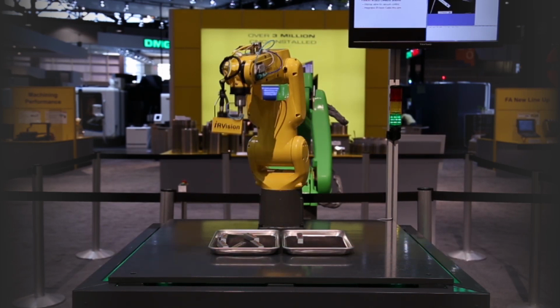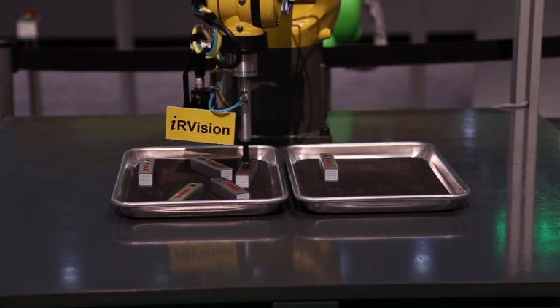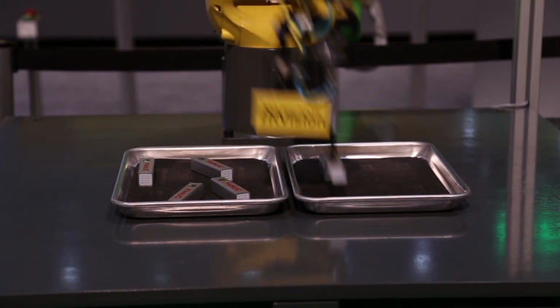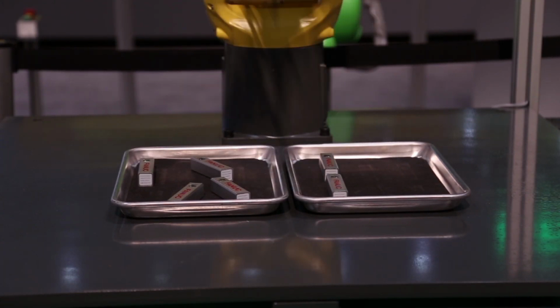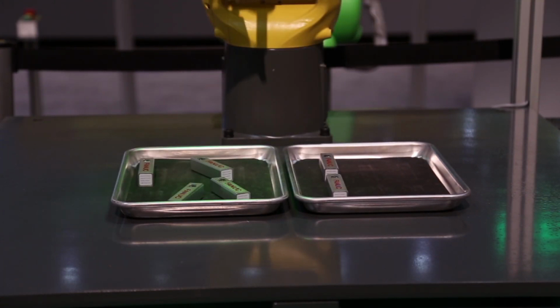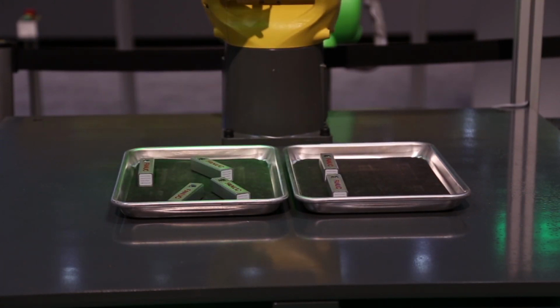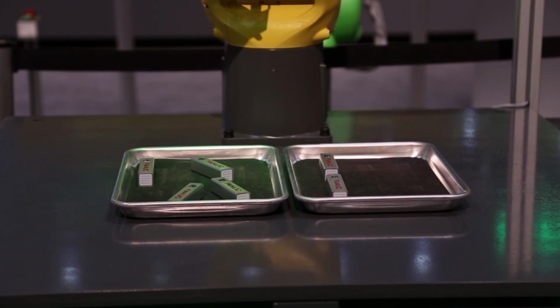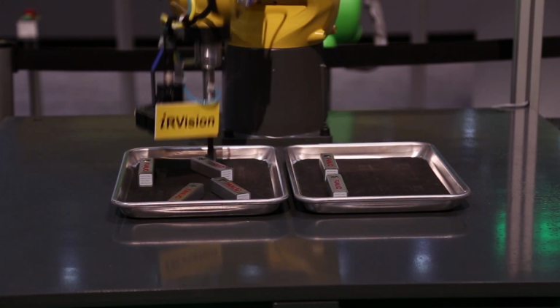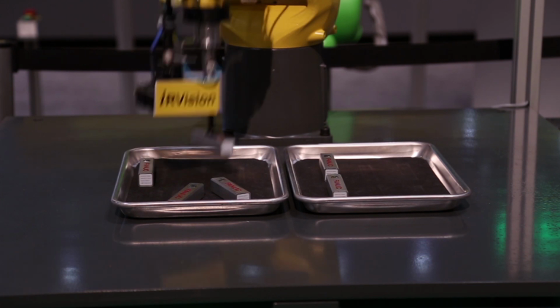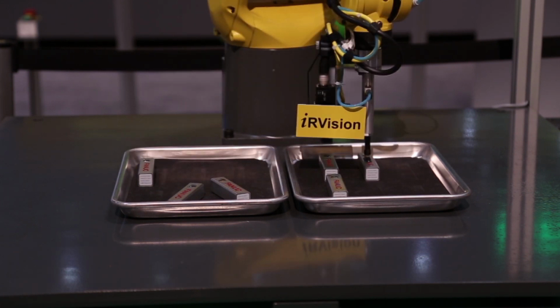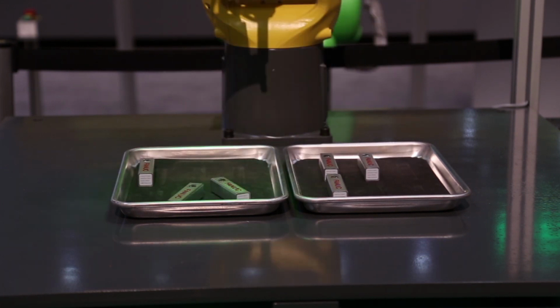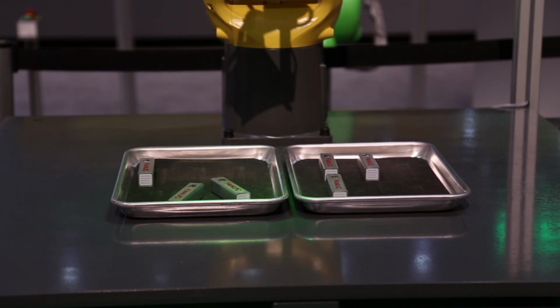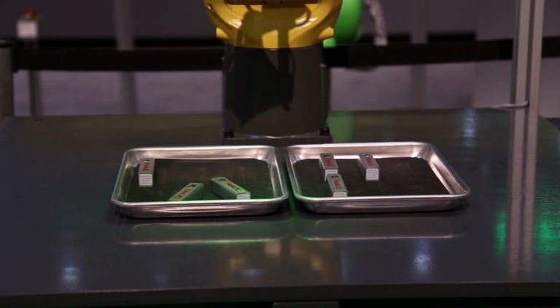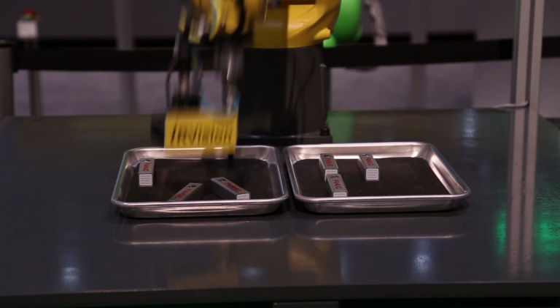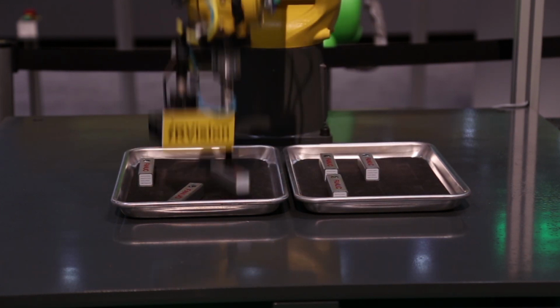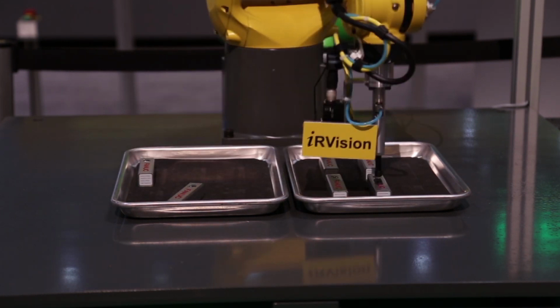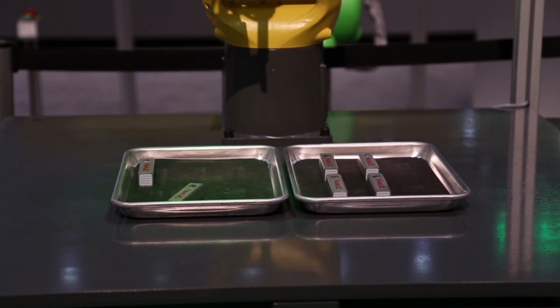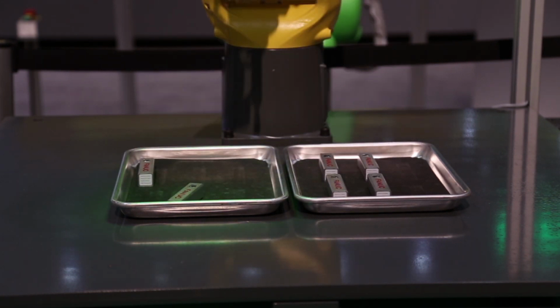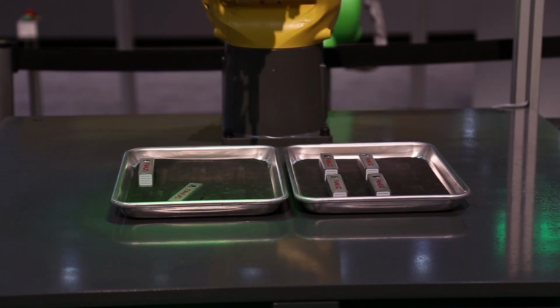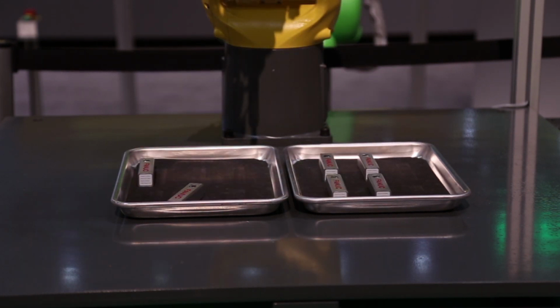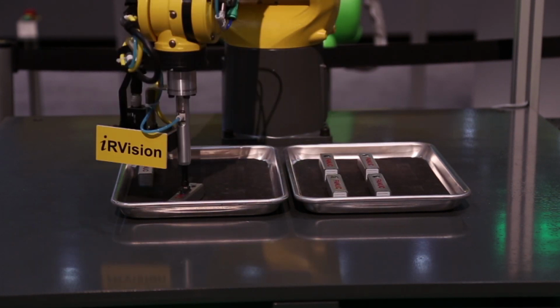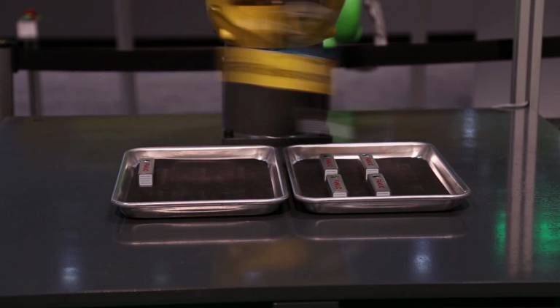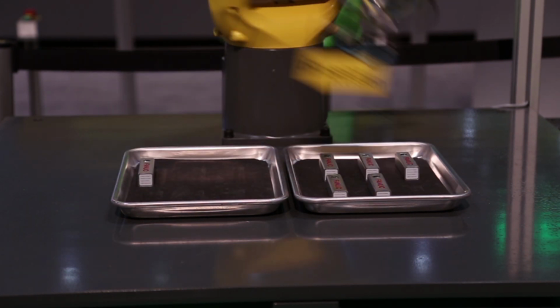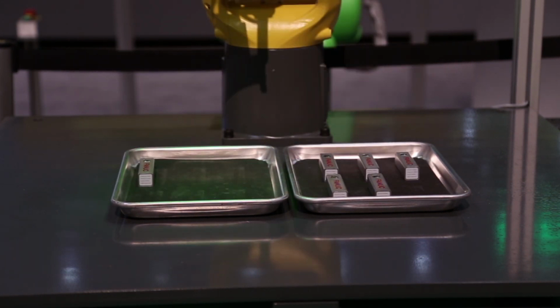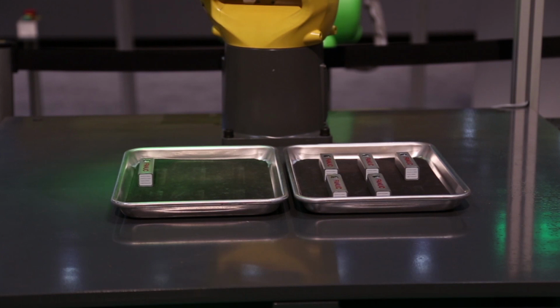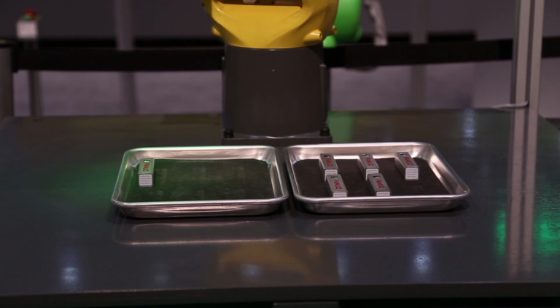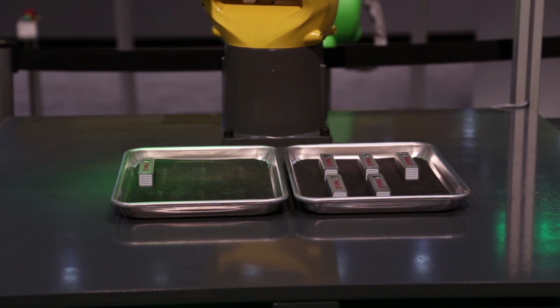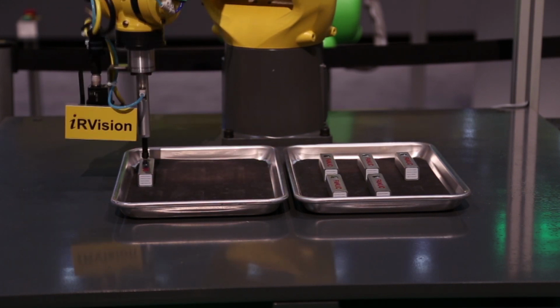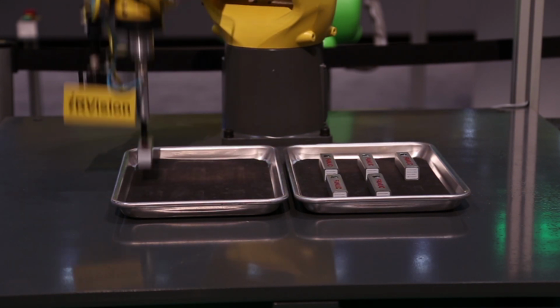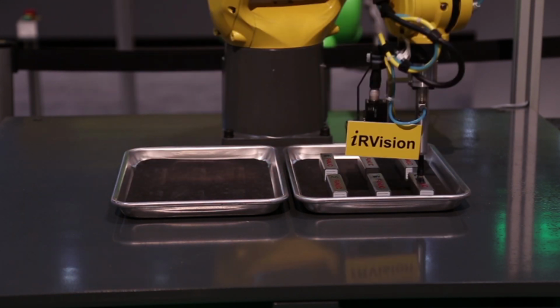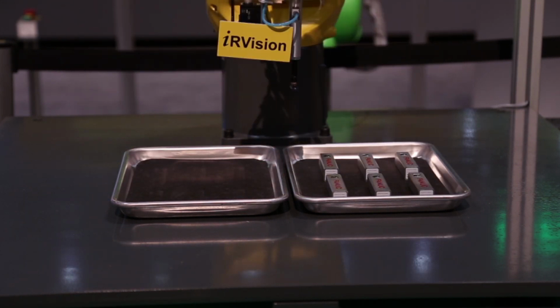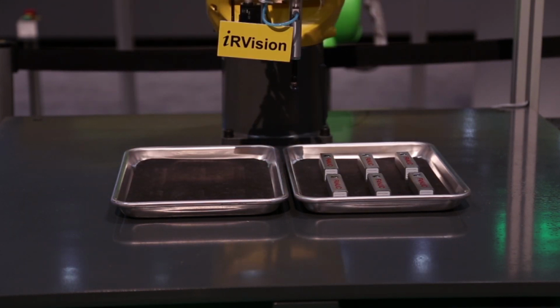The robot locates, picks, and places each part in a uniform orientation on a second tray. In the new DCS Fenceless Zones, the robot moves at normal speed when no operator is in the monitored zones.